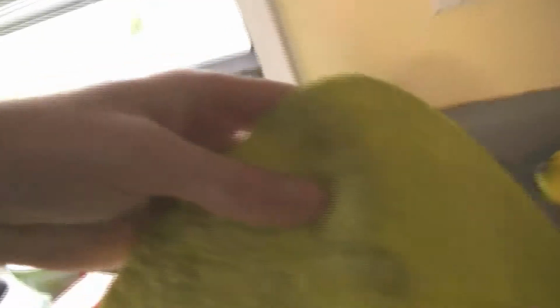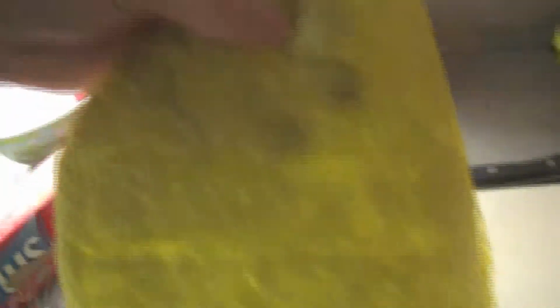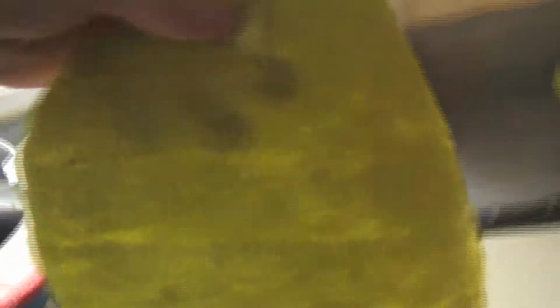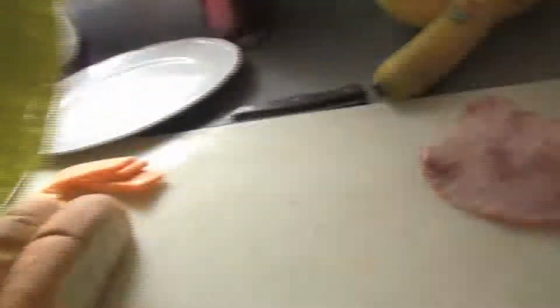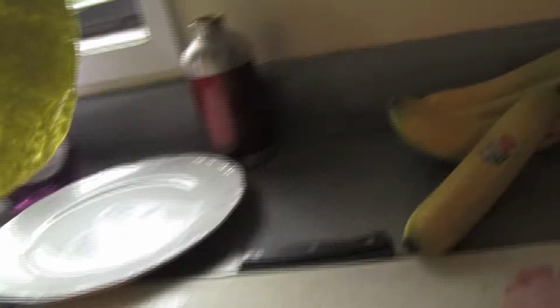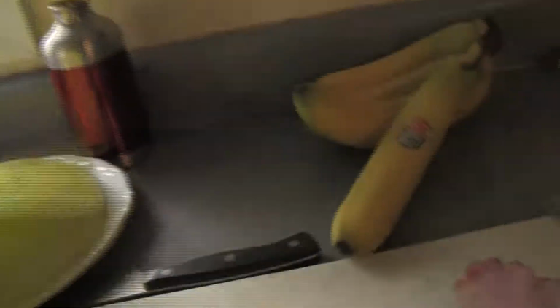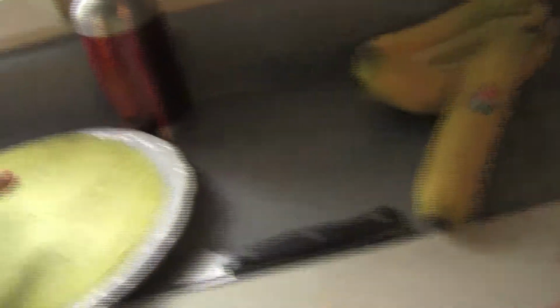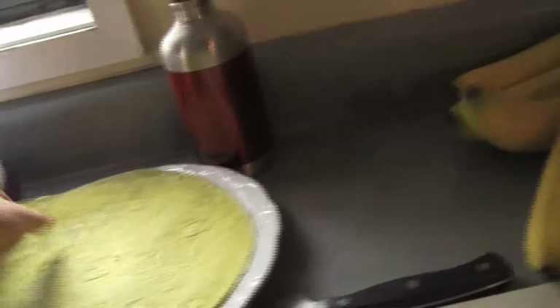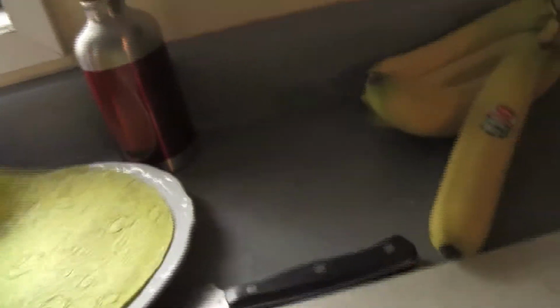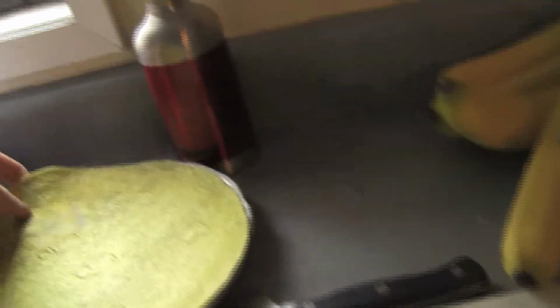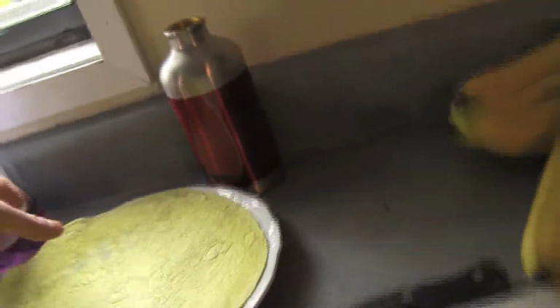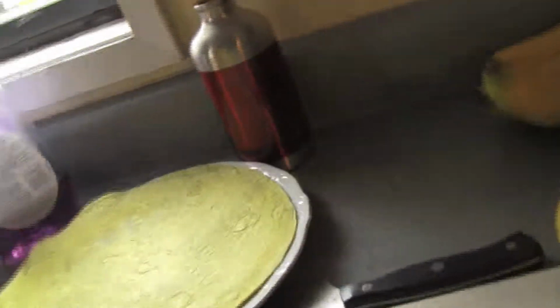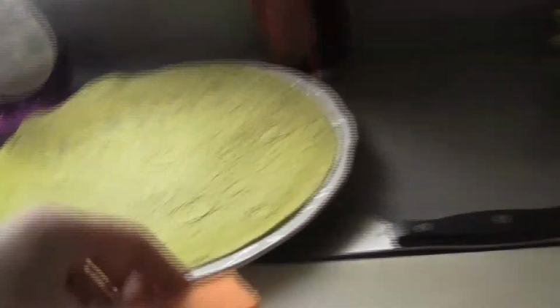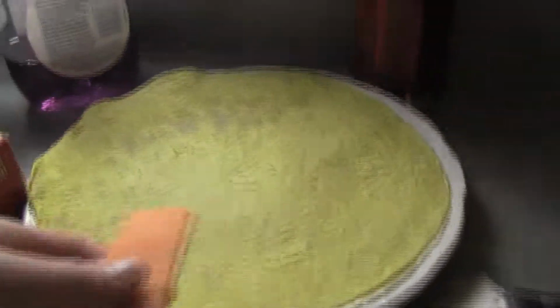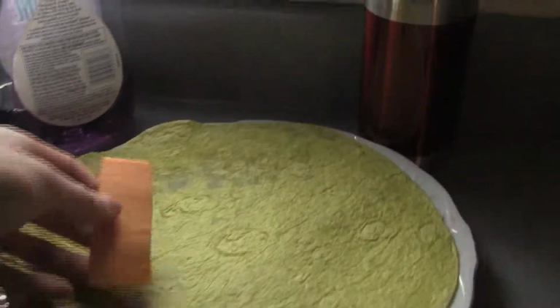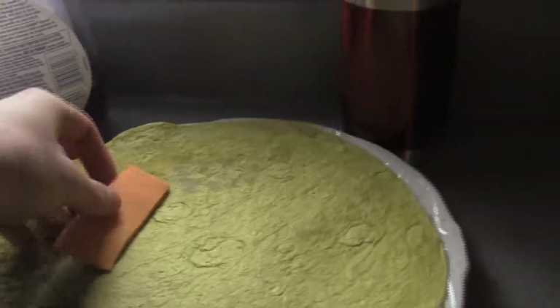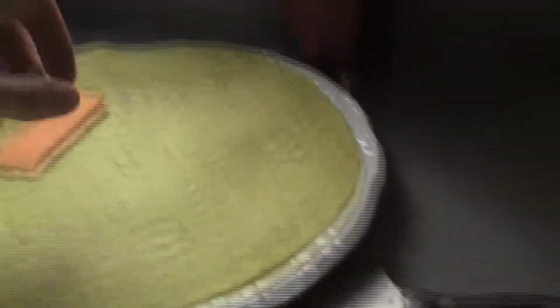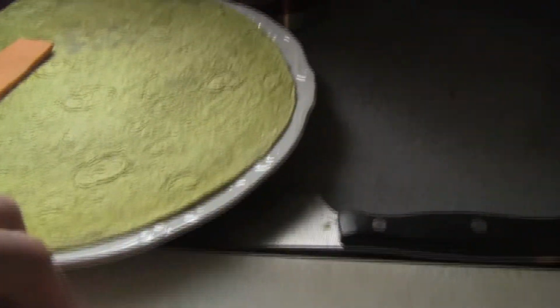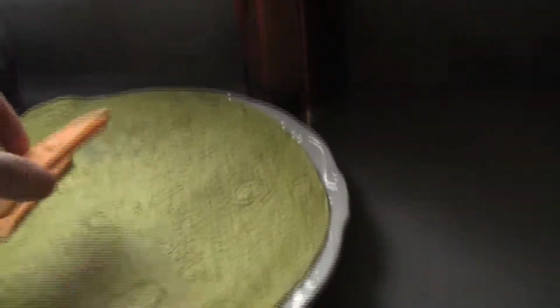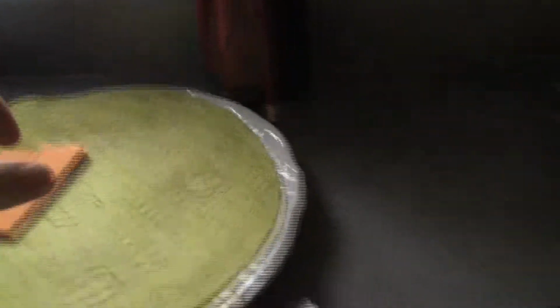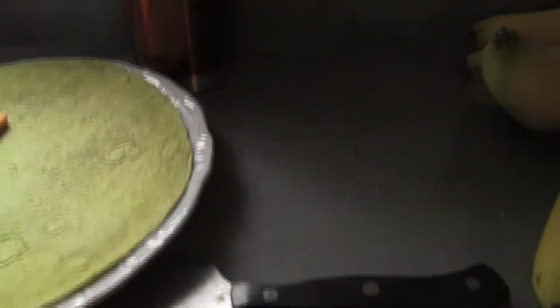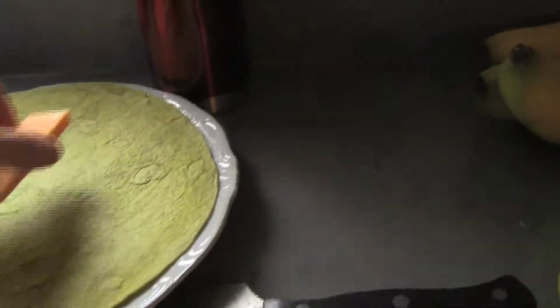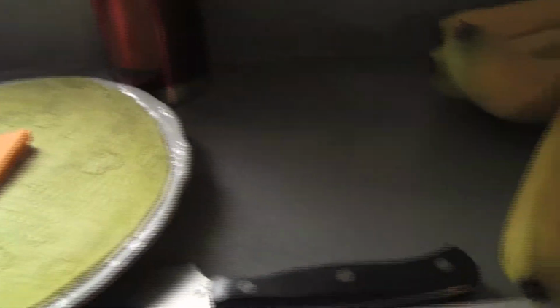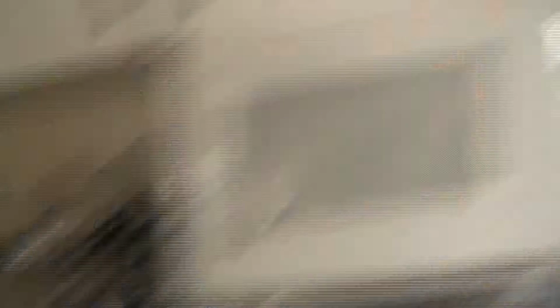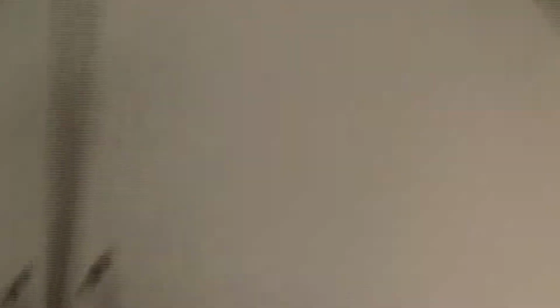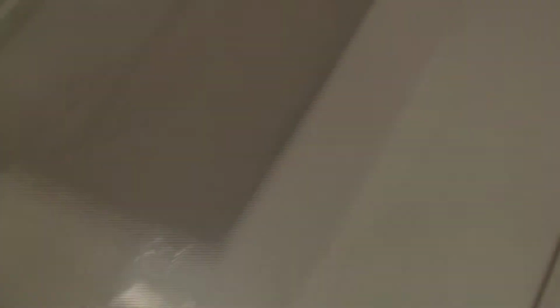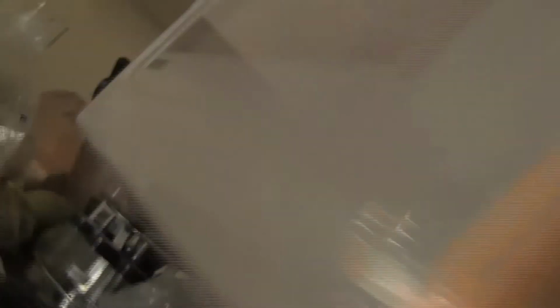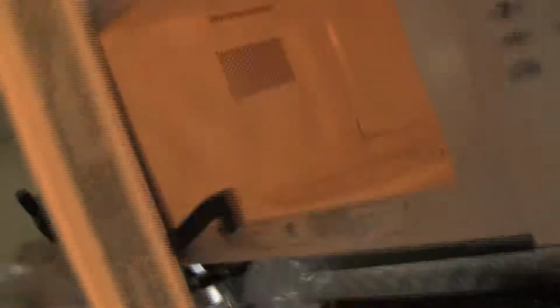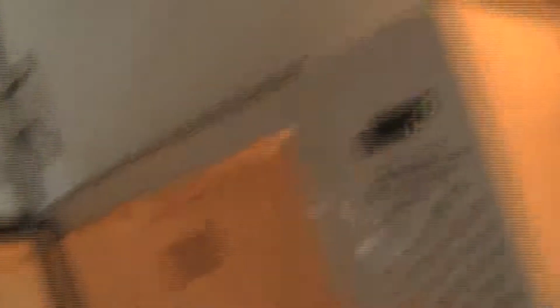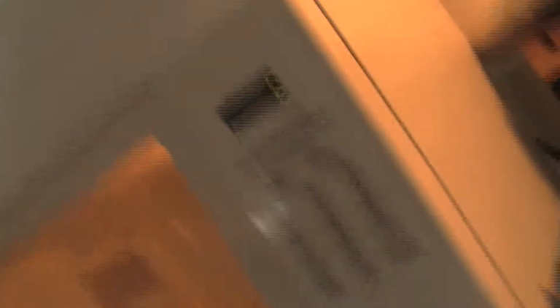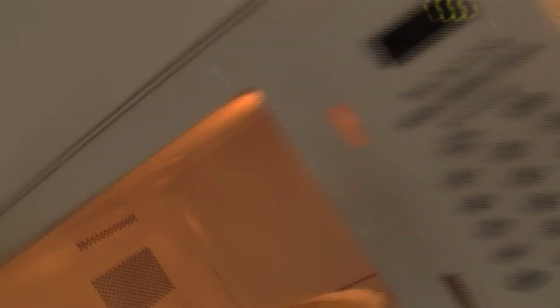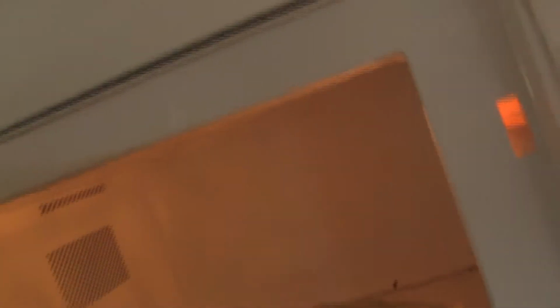We're going to take one of these tortilla wraps and we're going to spread our cheese on here, just like so. From the microwave, we're going to melt the cheese.